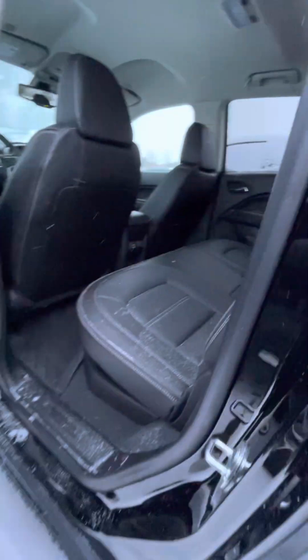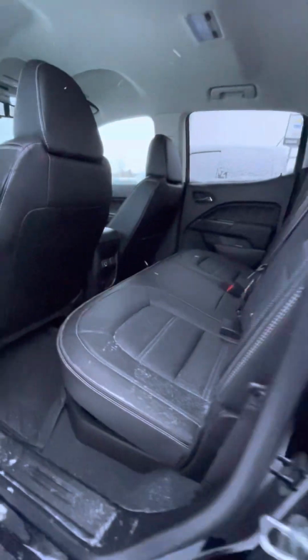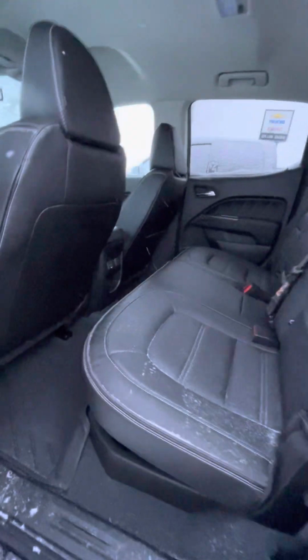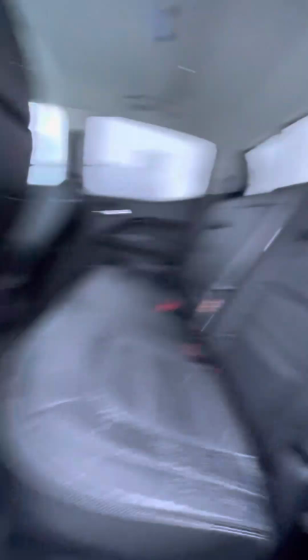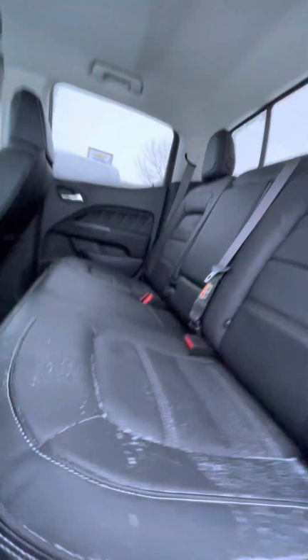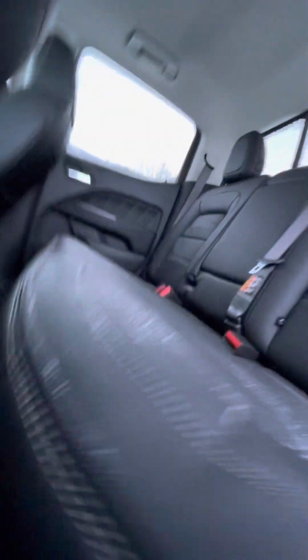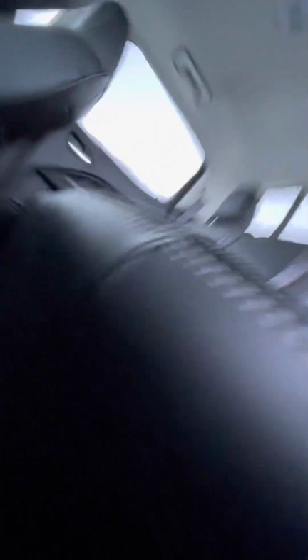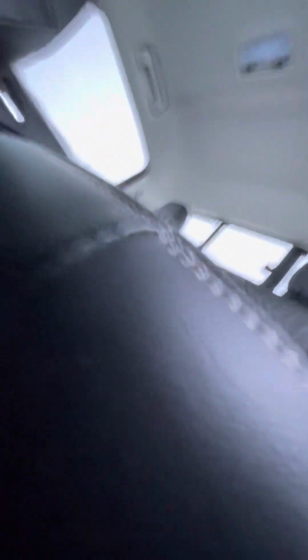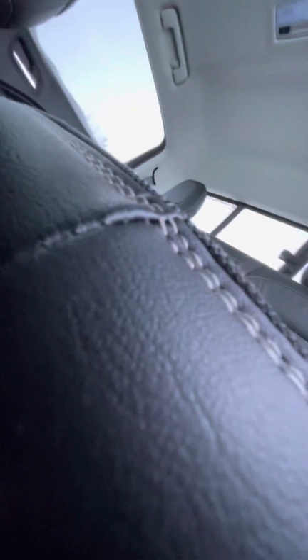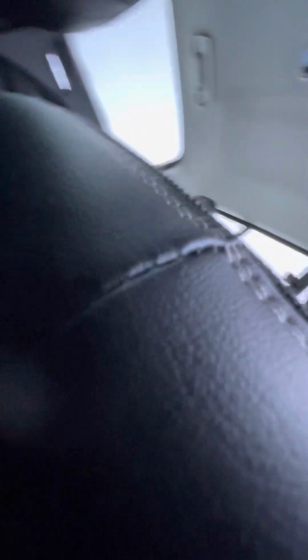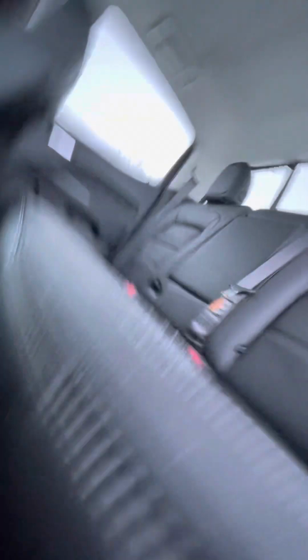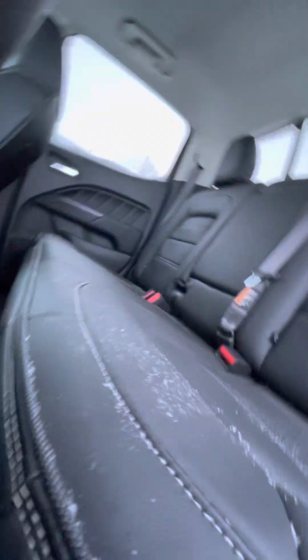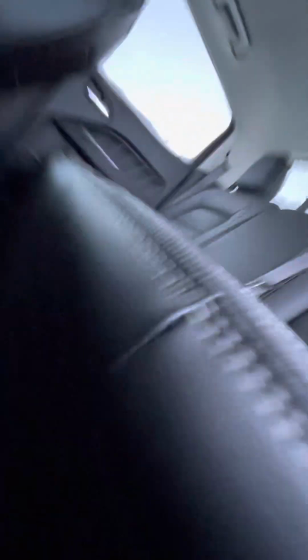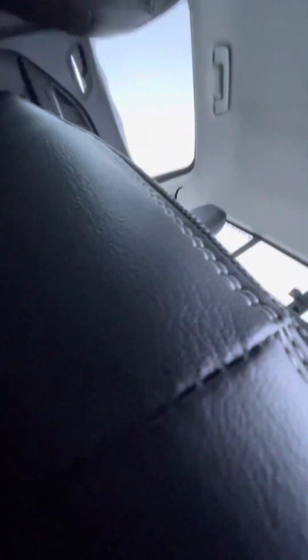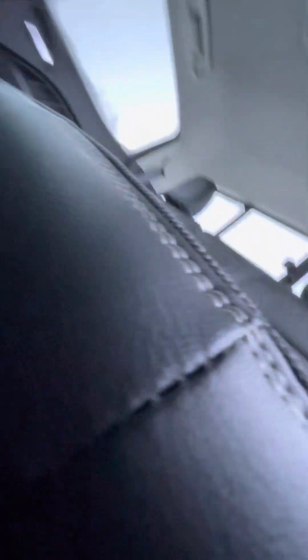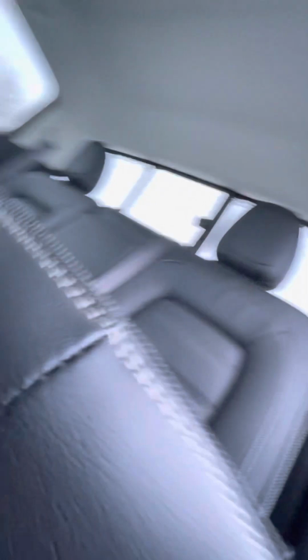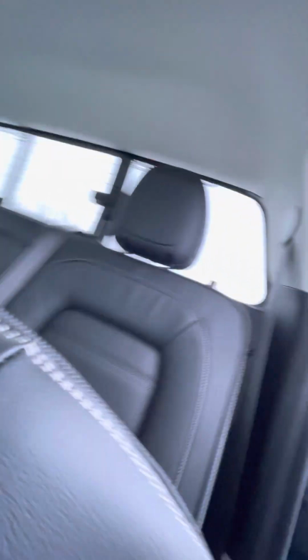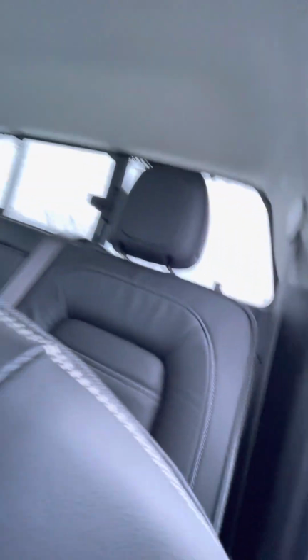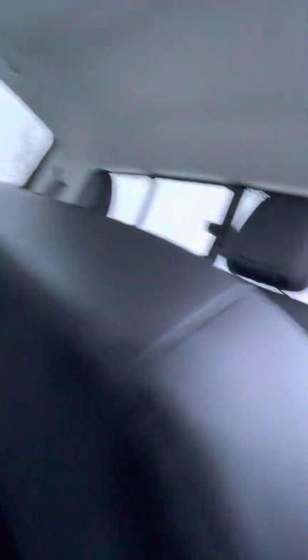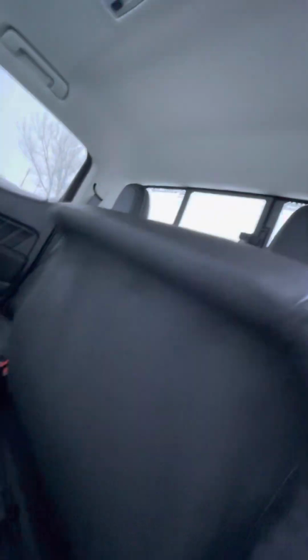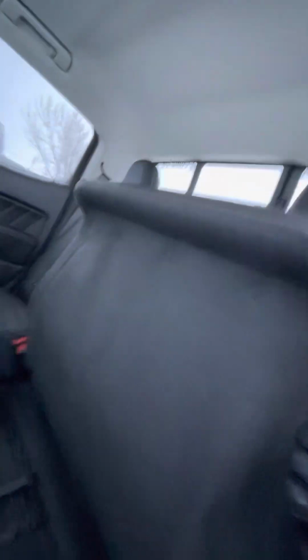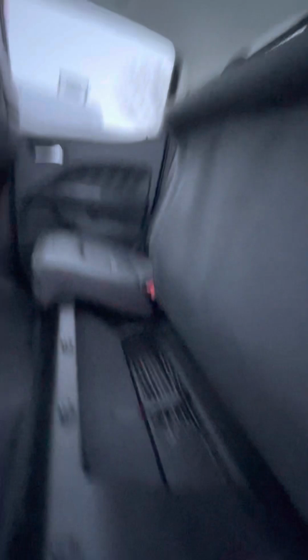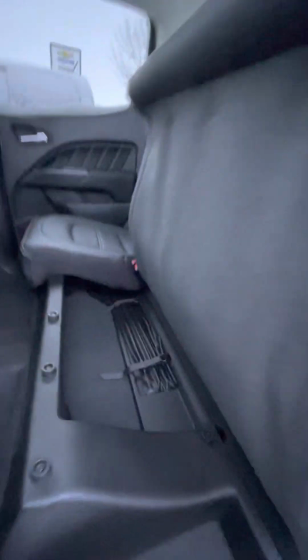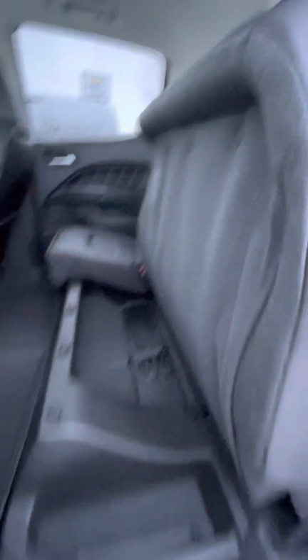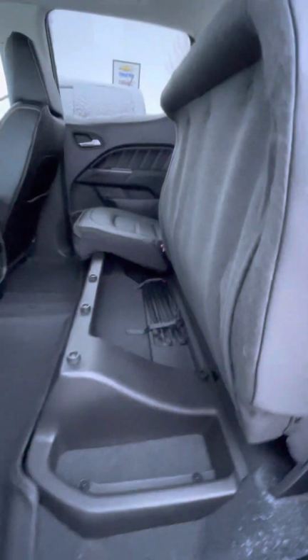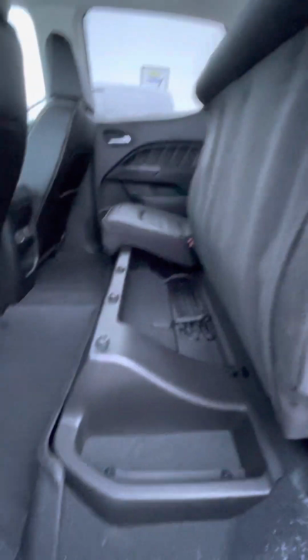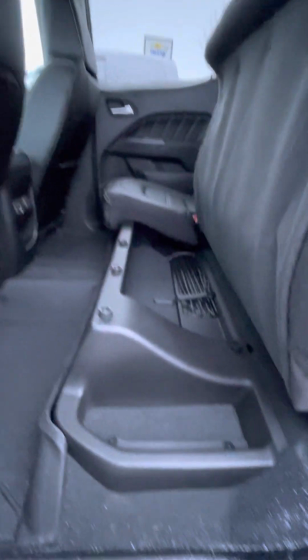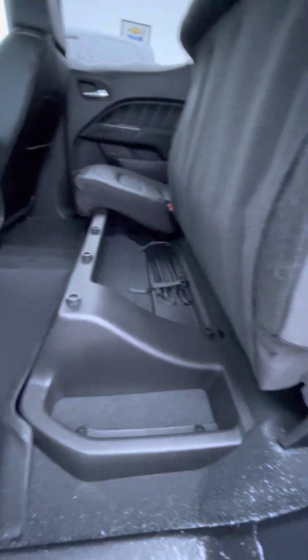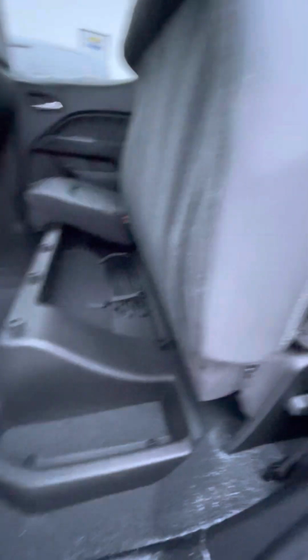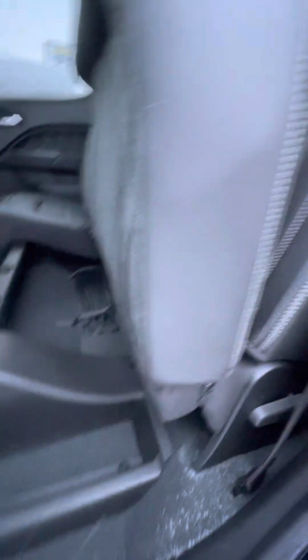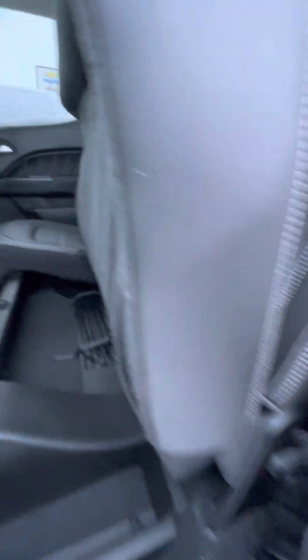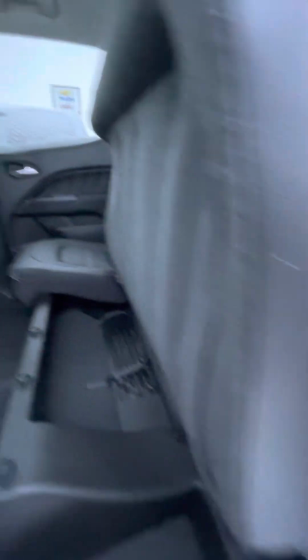And then lifting up the seat, you have that nice under-seat storage.